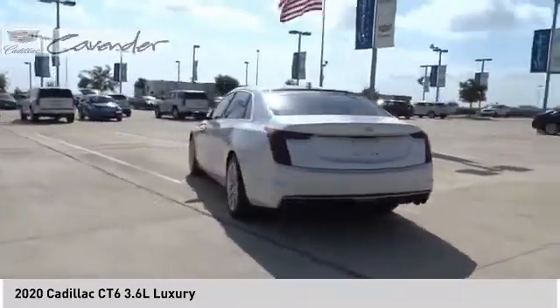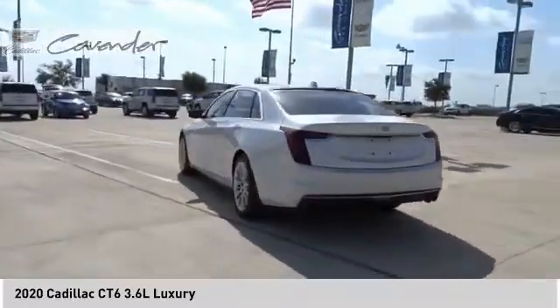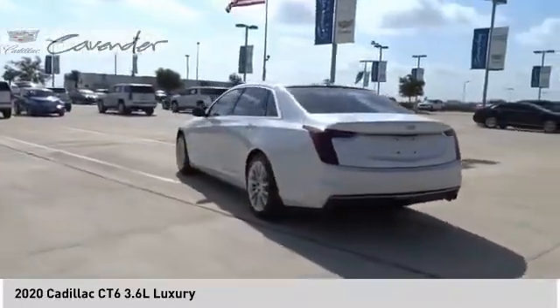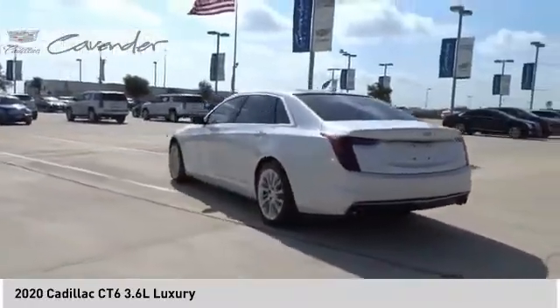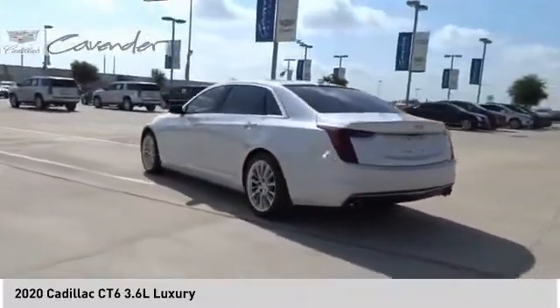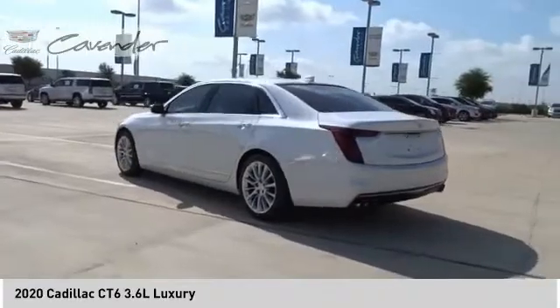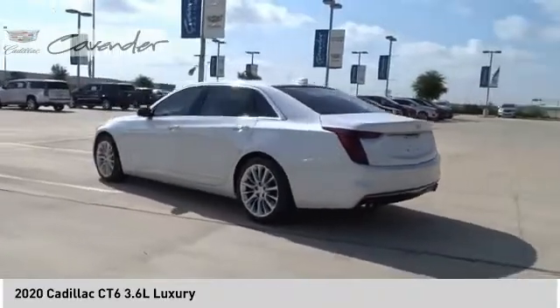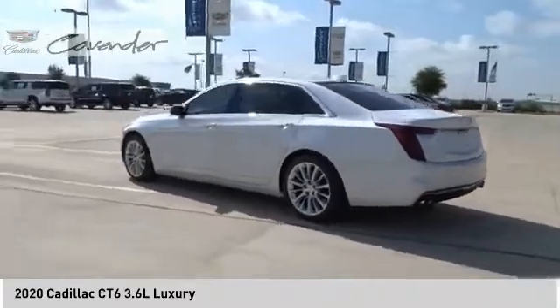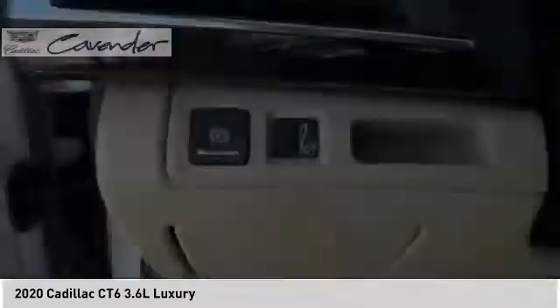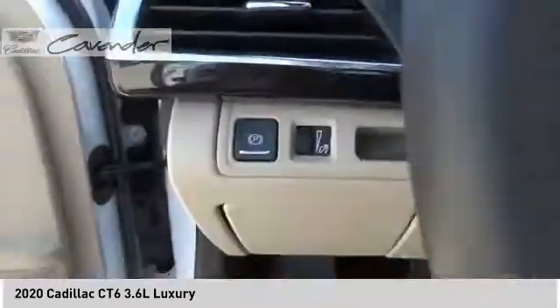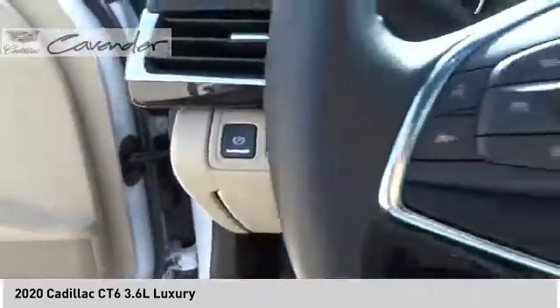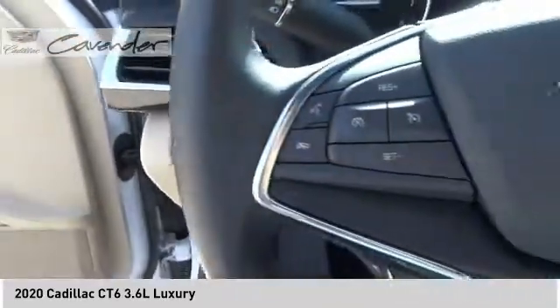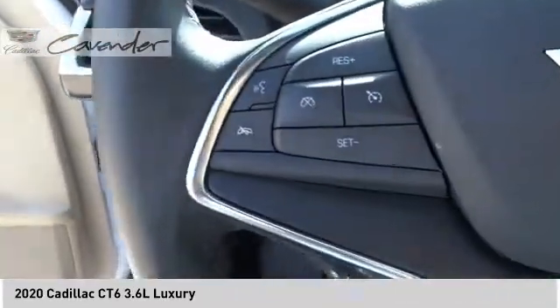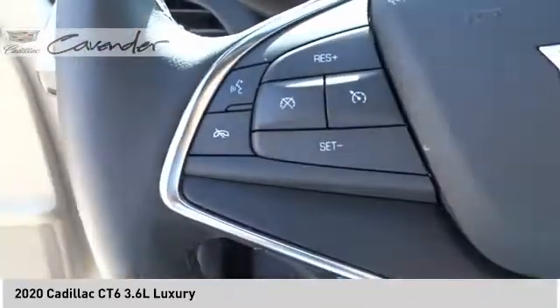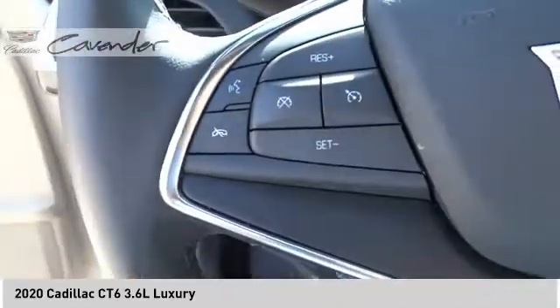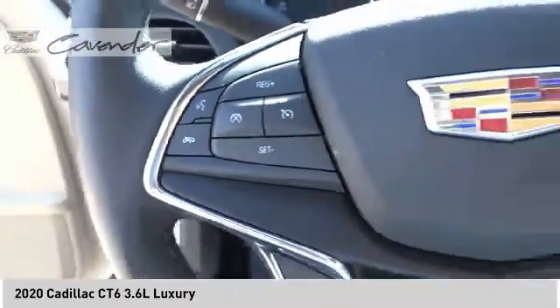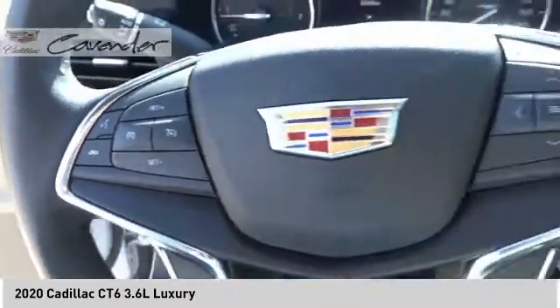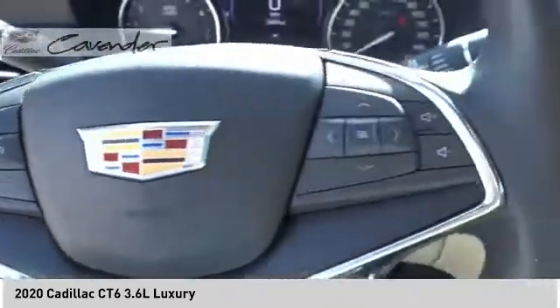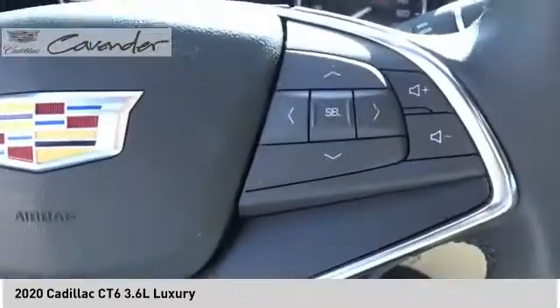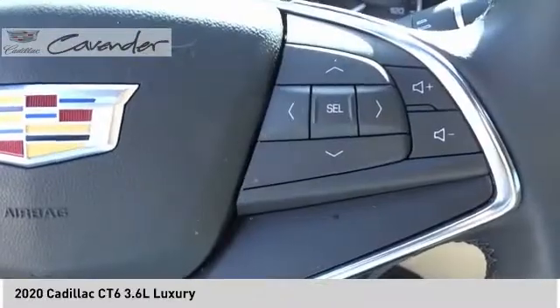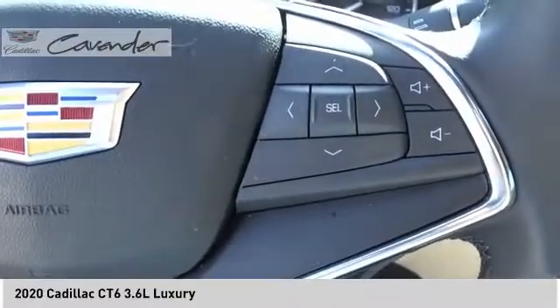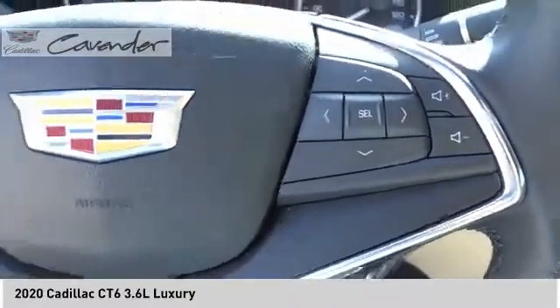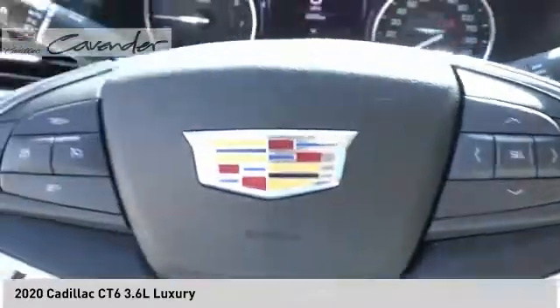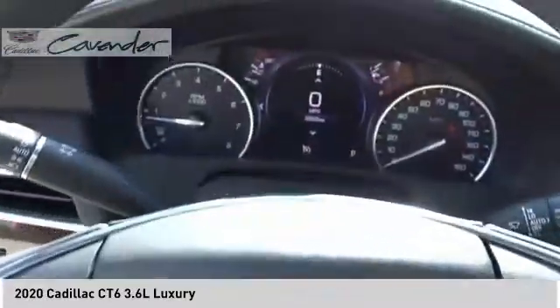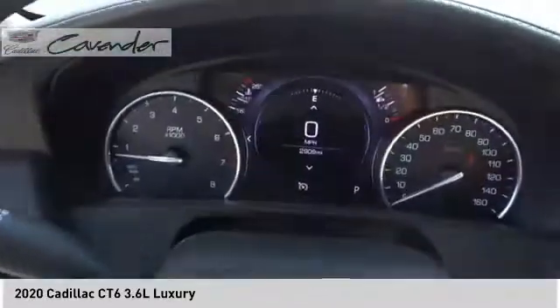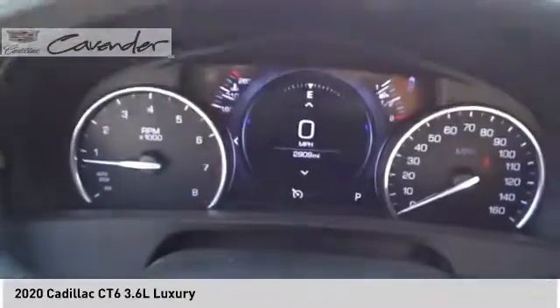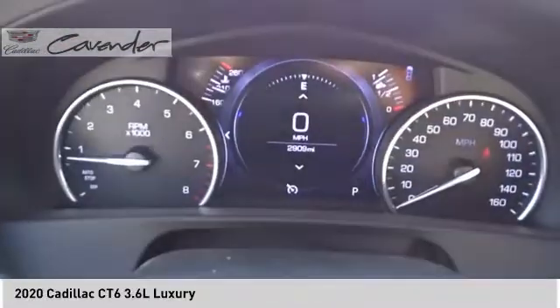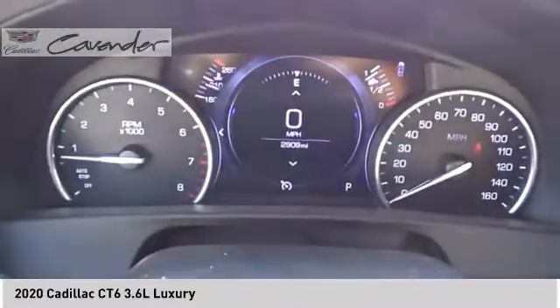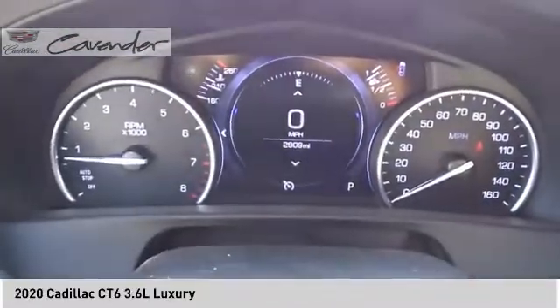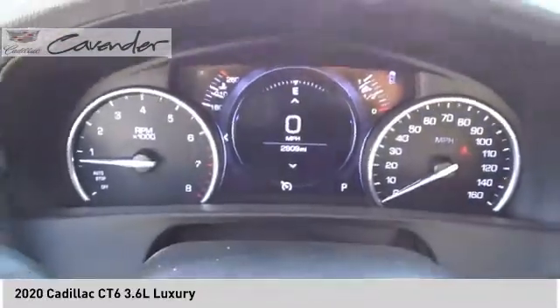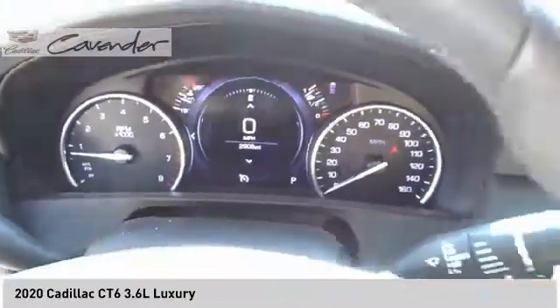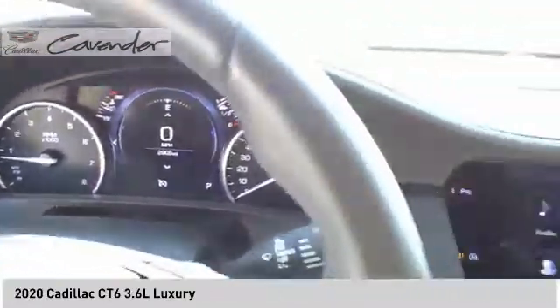It is an entirely new, lightweight vehicle architecture for a superb driving experience that is agile, solid, and secure, and every journey delivers the utmost in comfort and convenience.